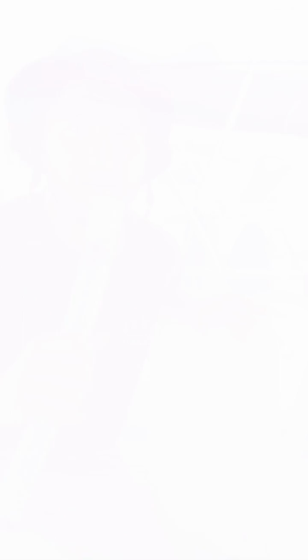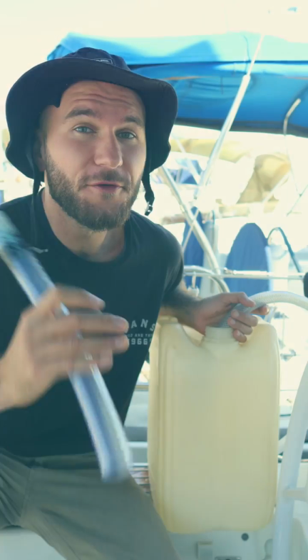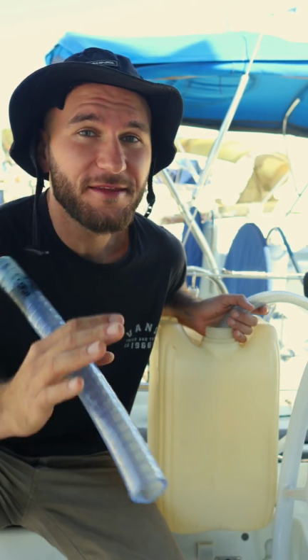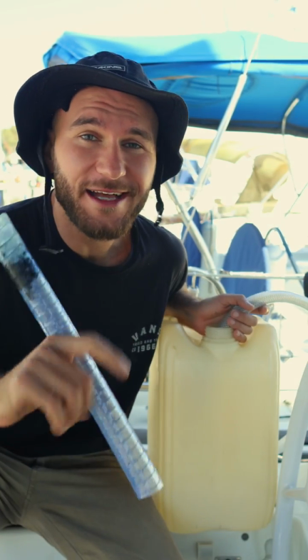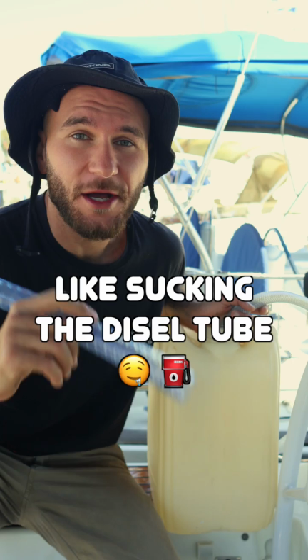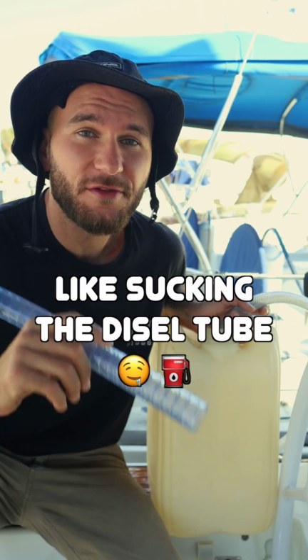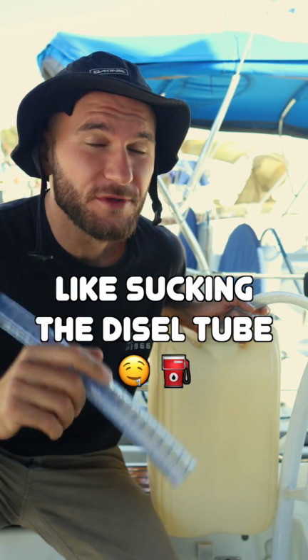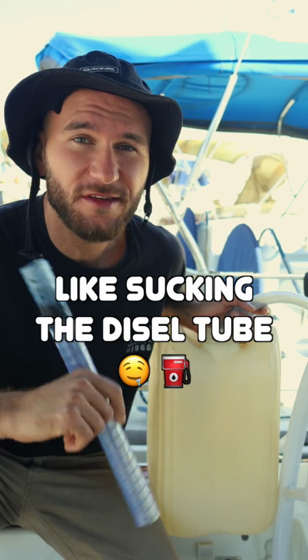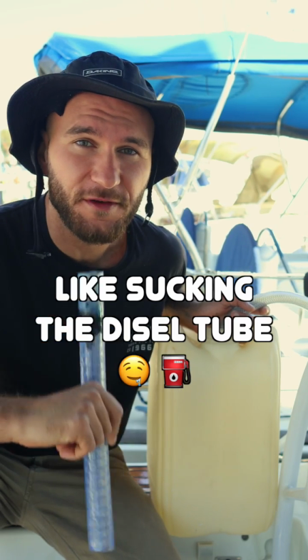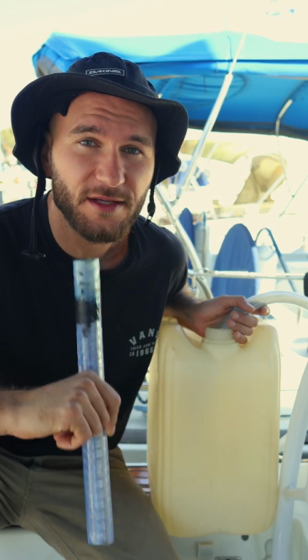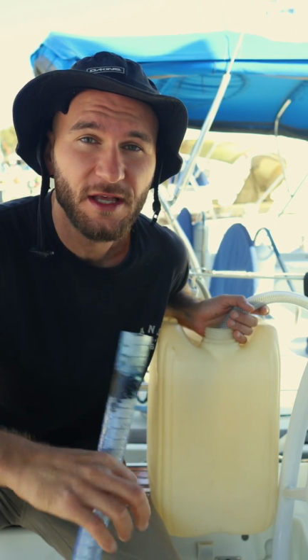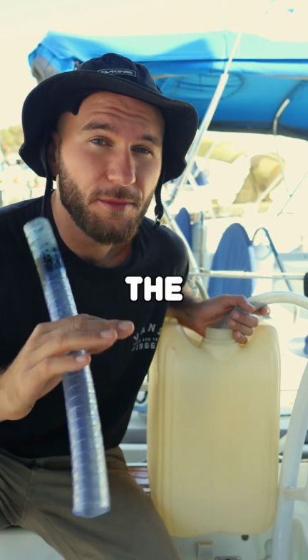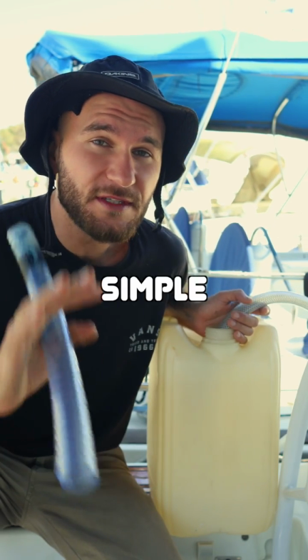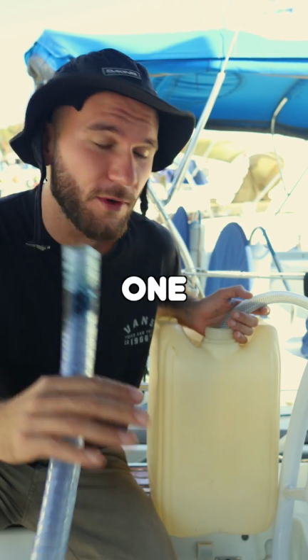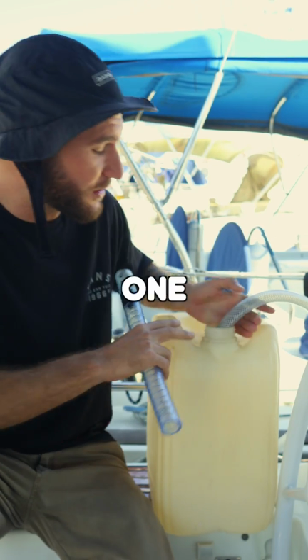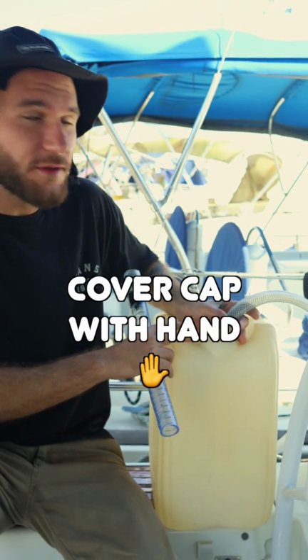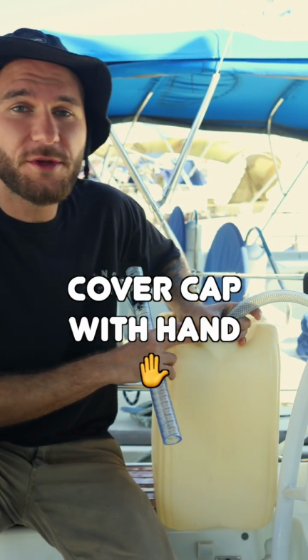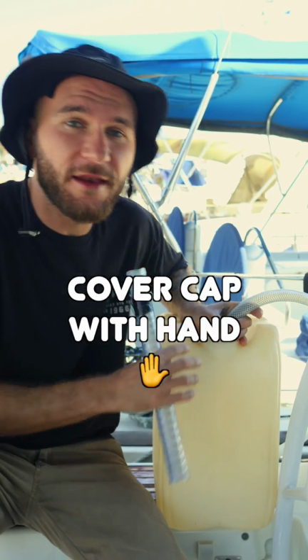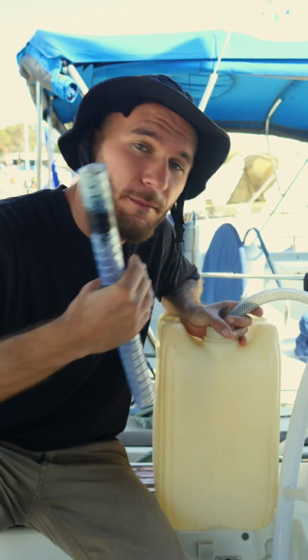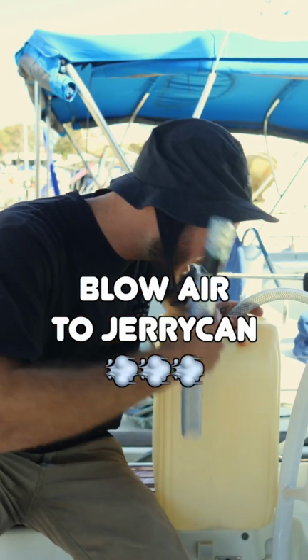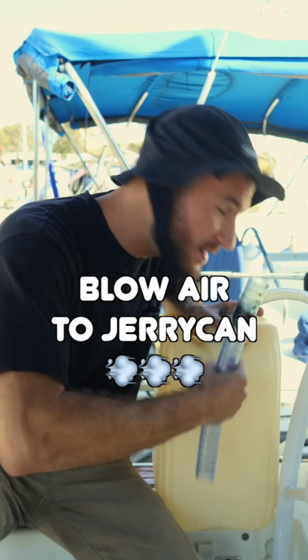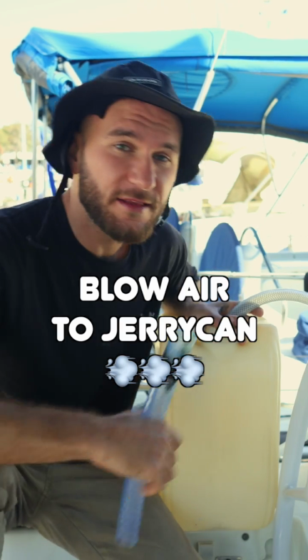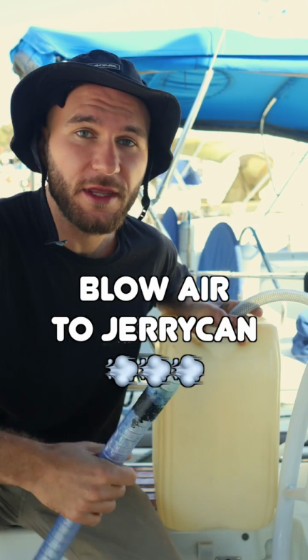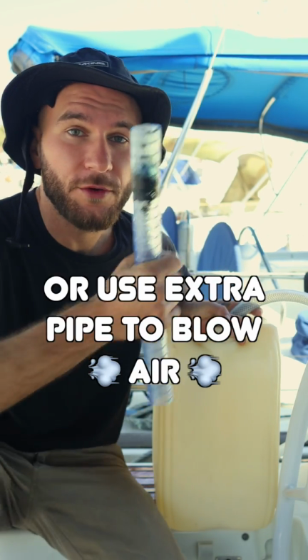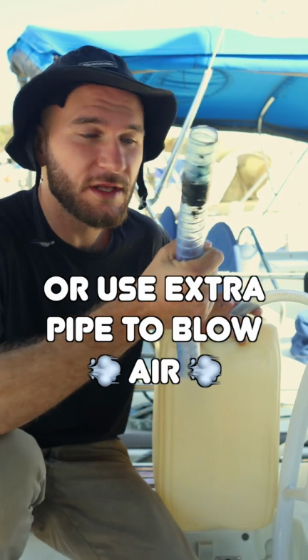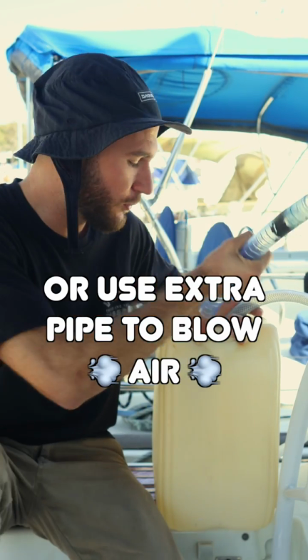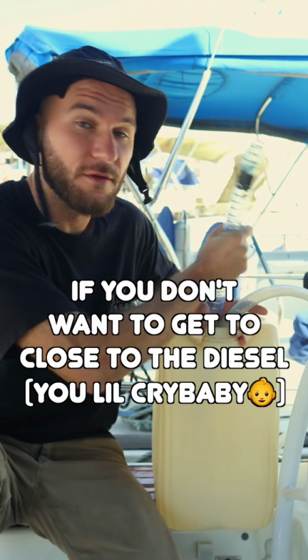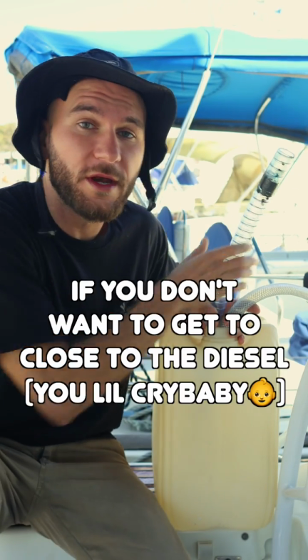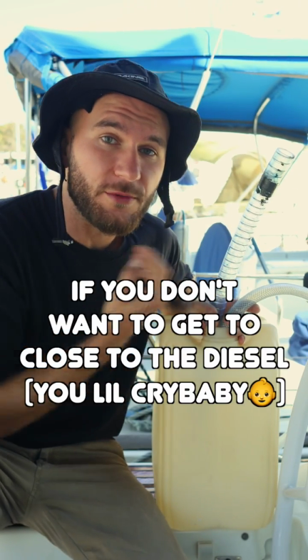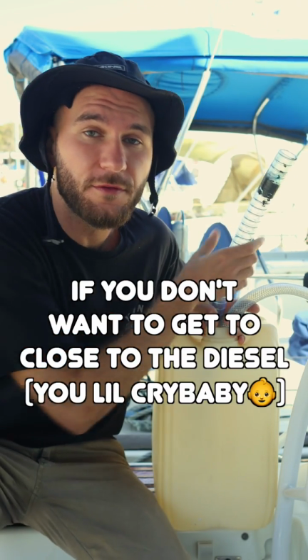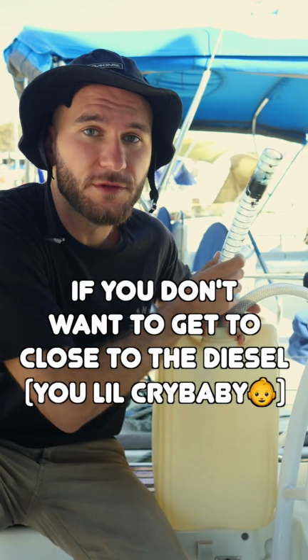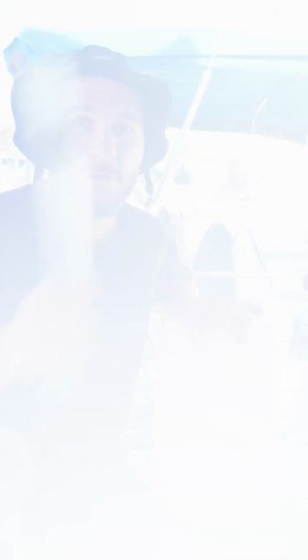There are a few methods and gadgets out there to help you start the siphoning process. But the most simple one is just to cover the hole with your hand and blow air inside the jerrycan, or use another tube if you don't want to get your mouth too close to the fuel.